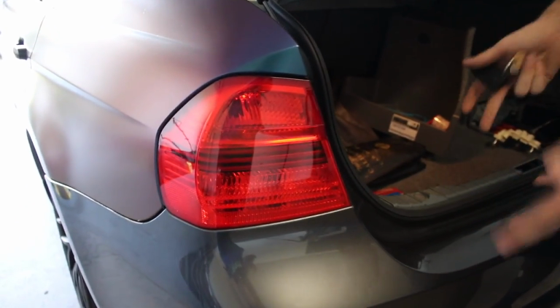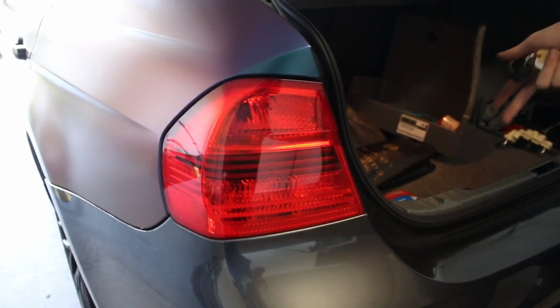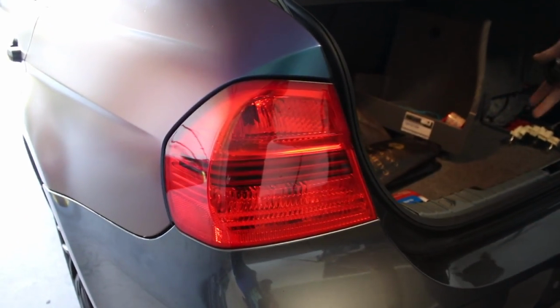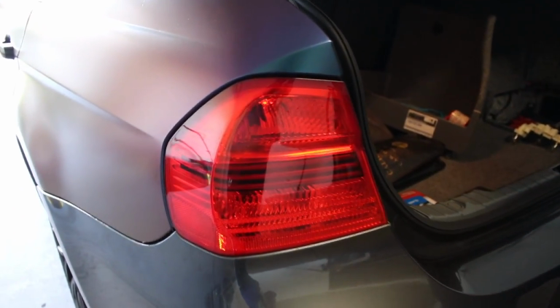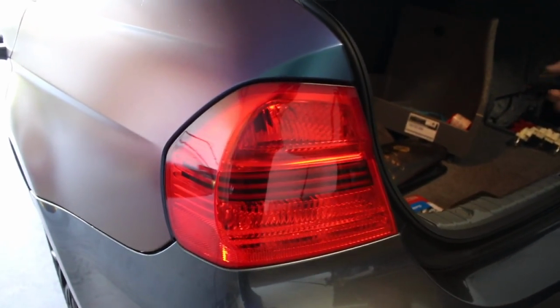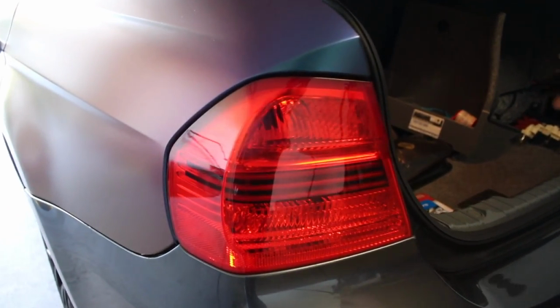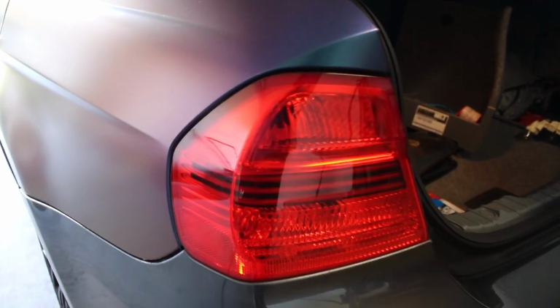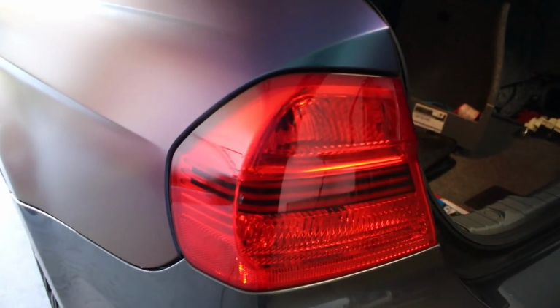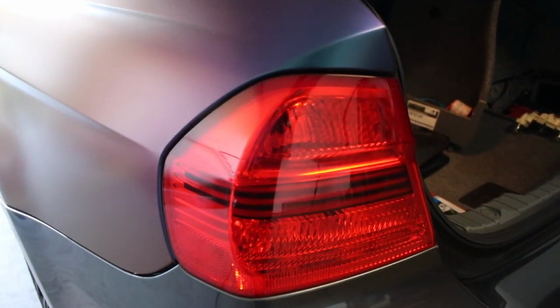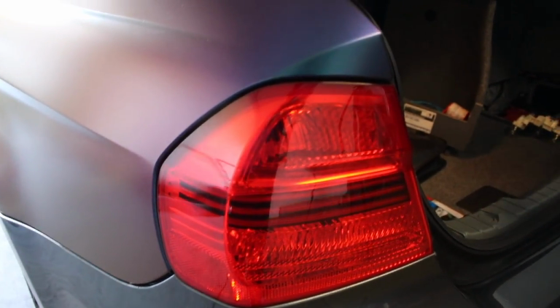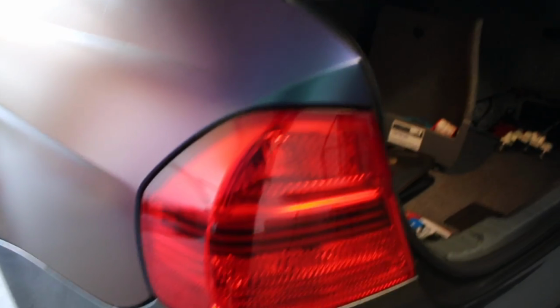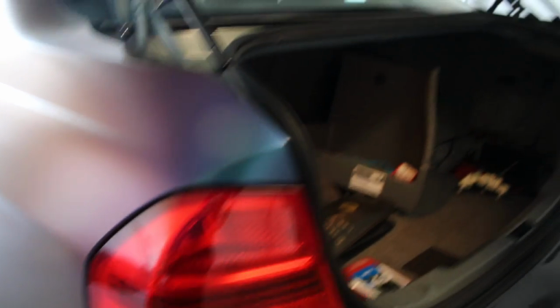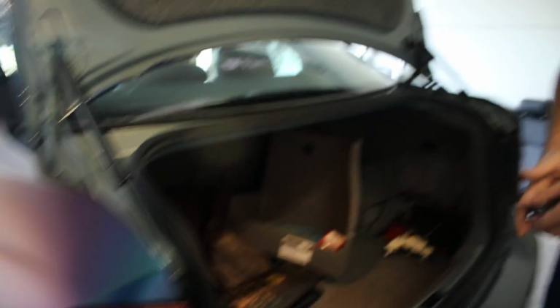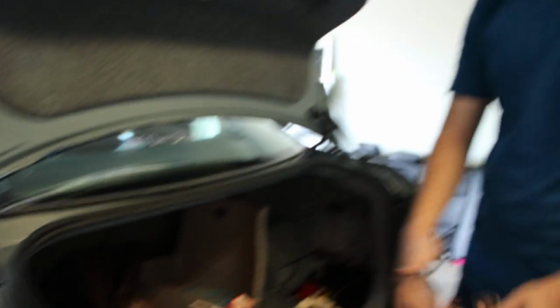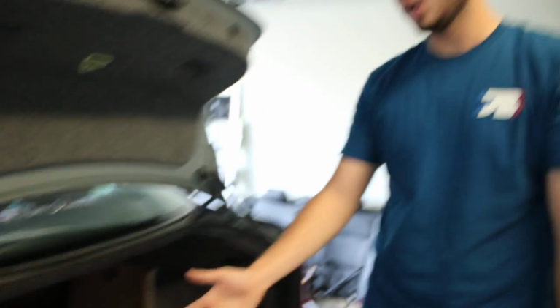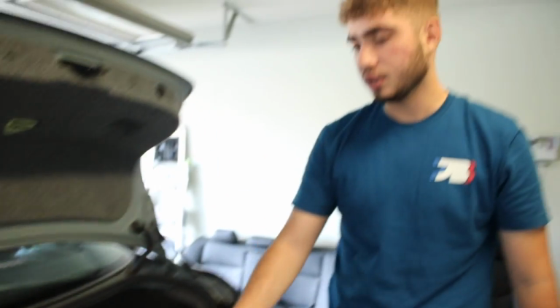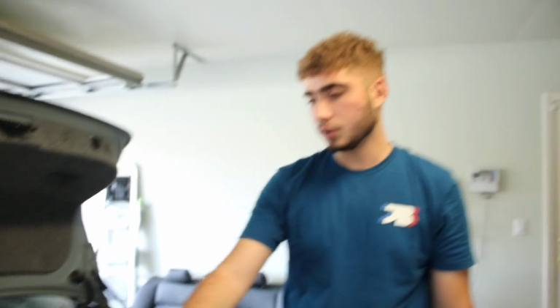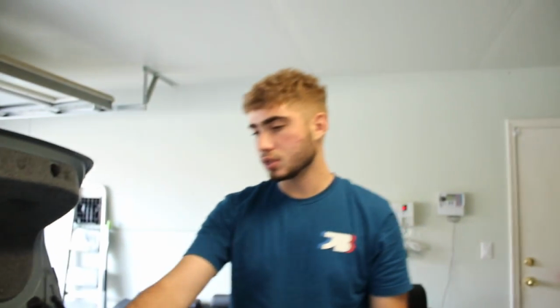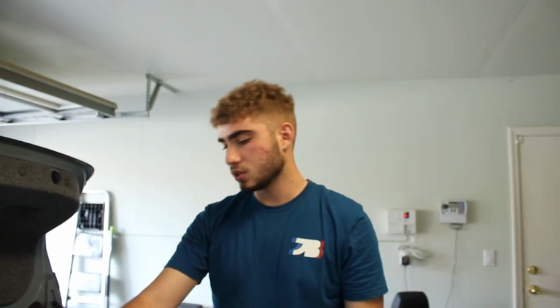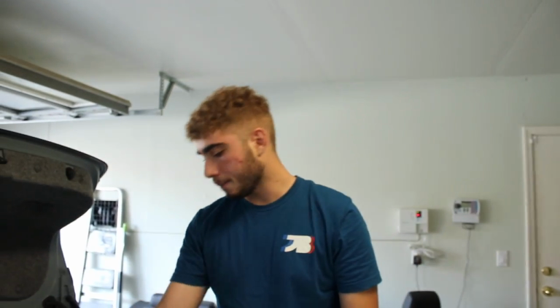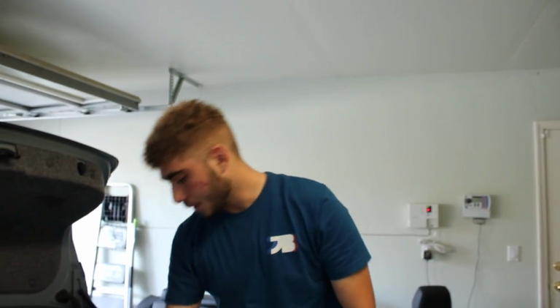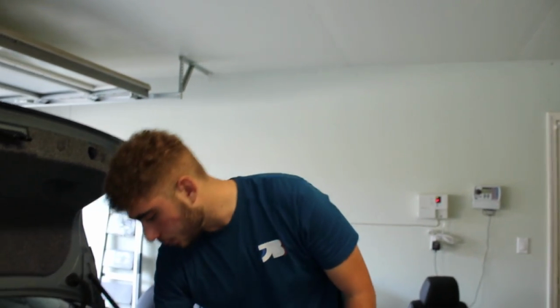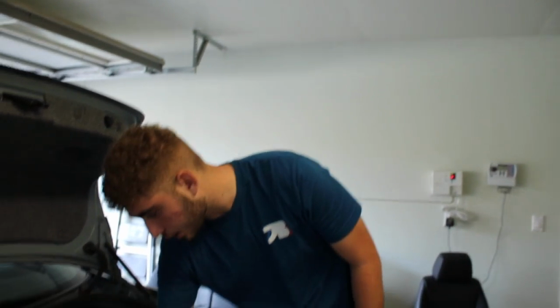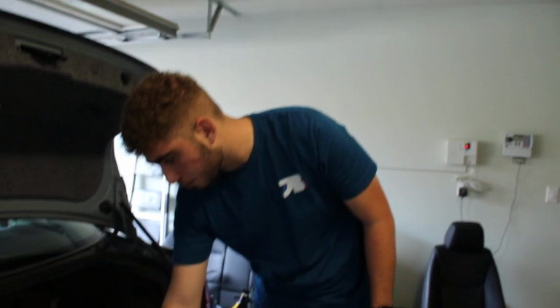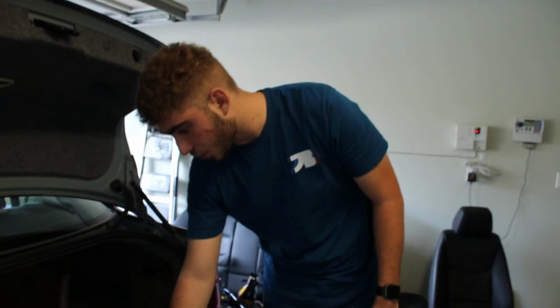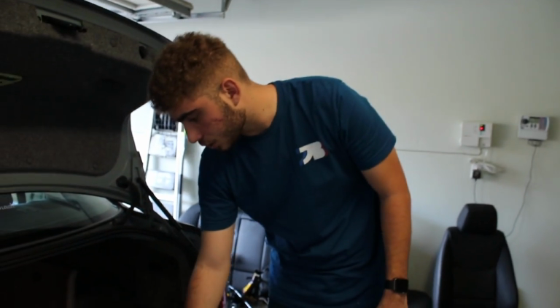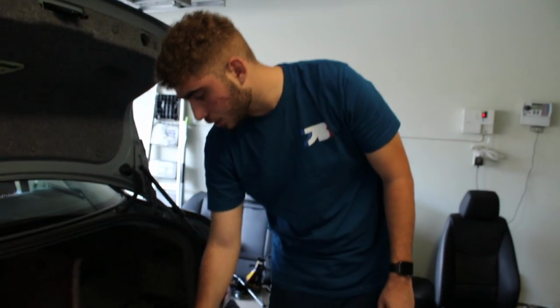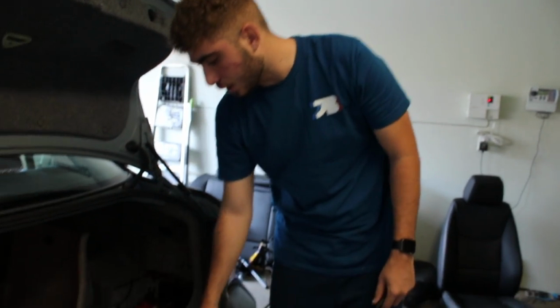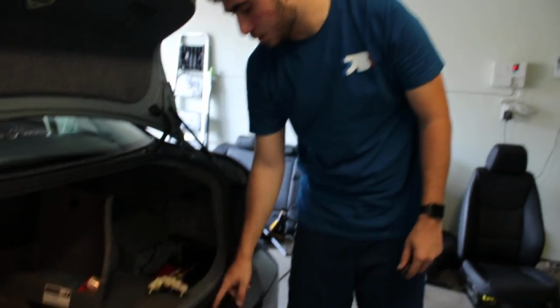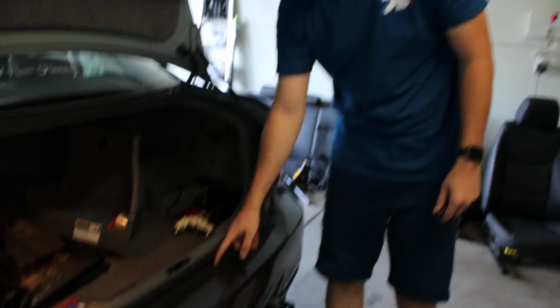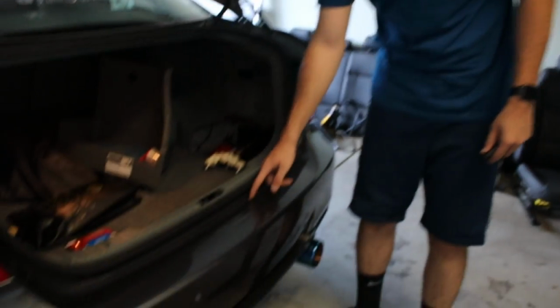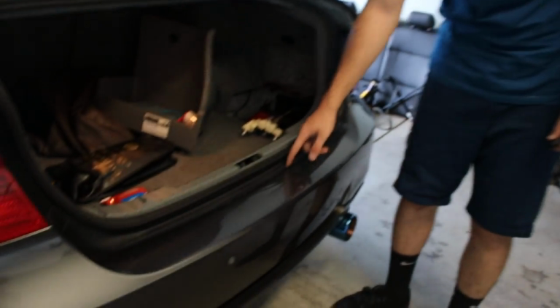The rear bumper is kind of a pain to take out, so I think I can deal with wrapping it on the car as long as the lights are out. And then we can cut it fairly clean right here because it has a little layer.